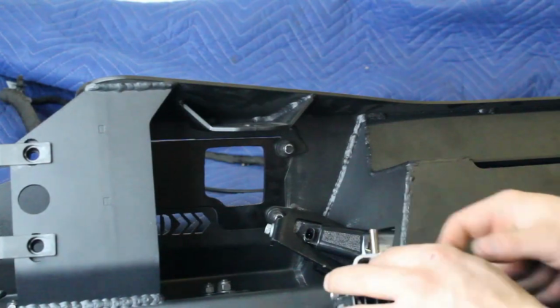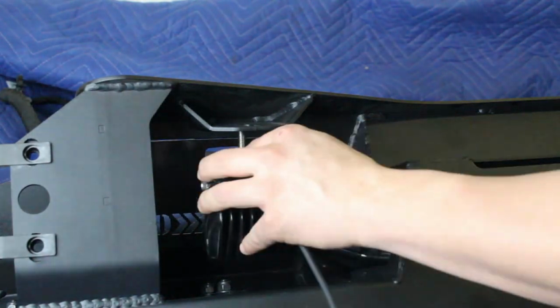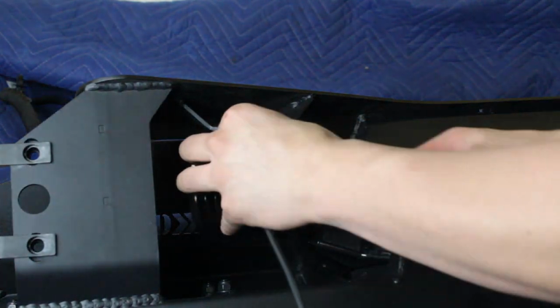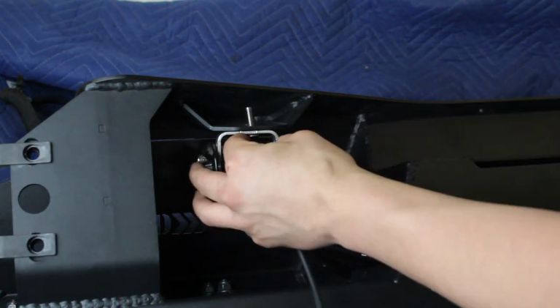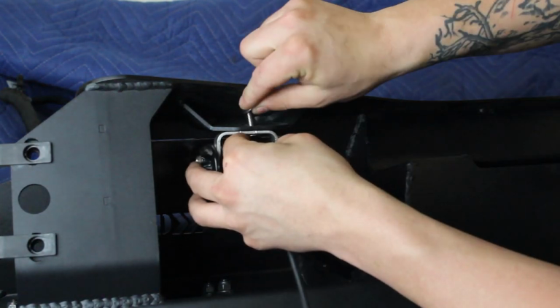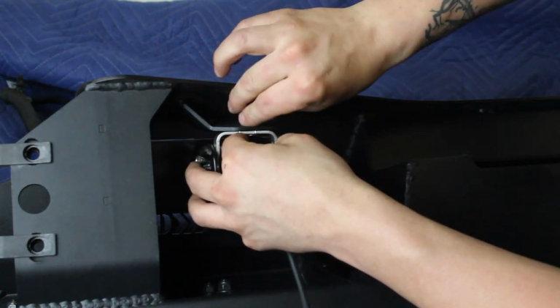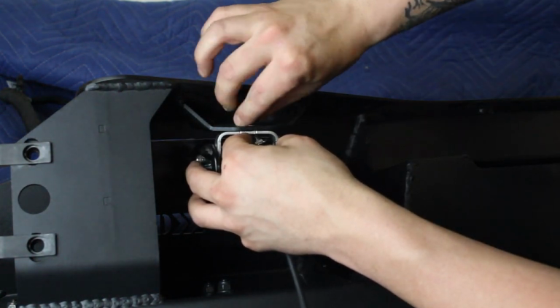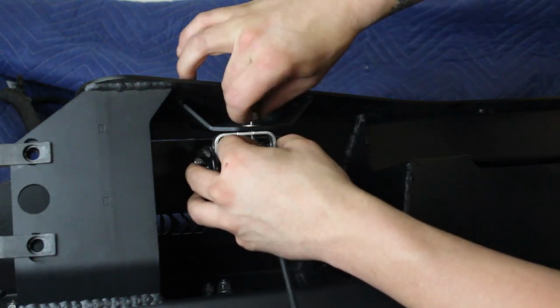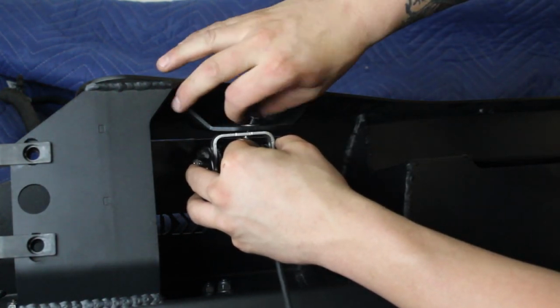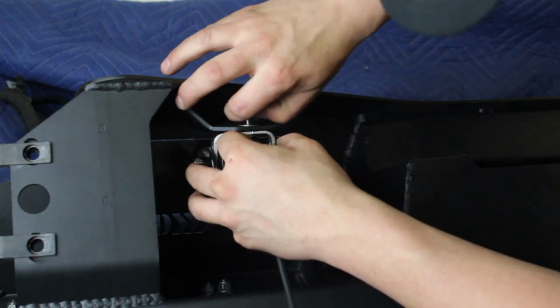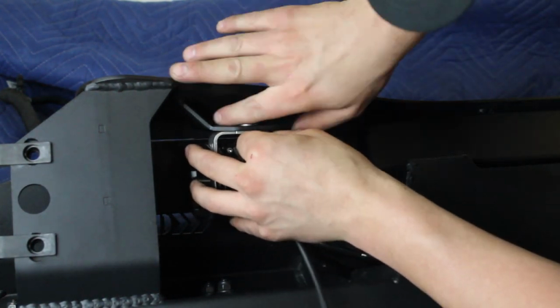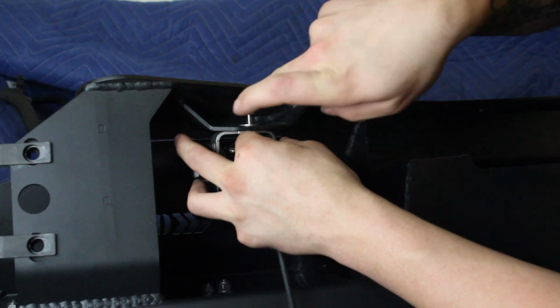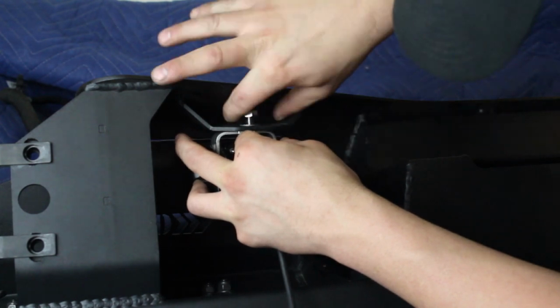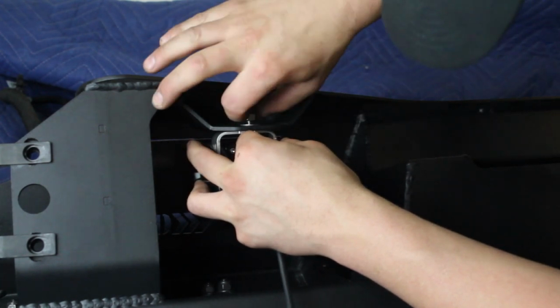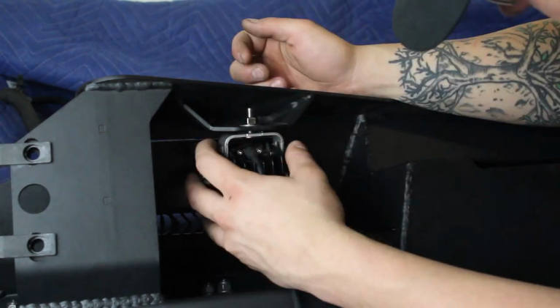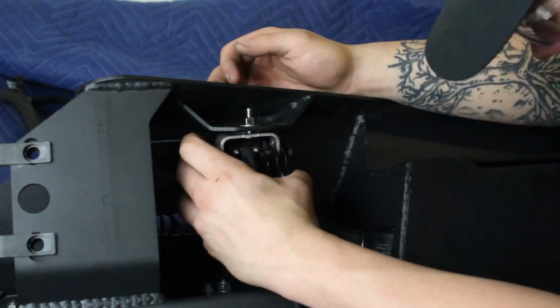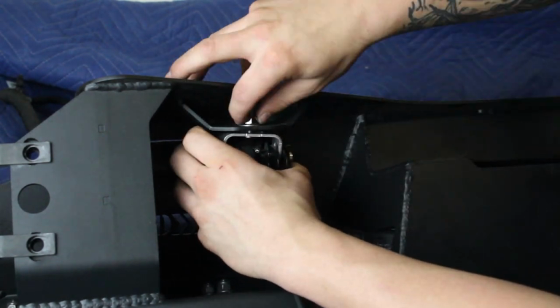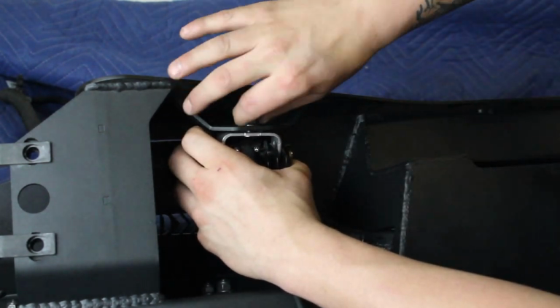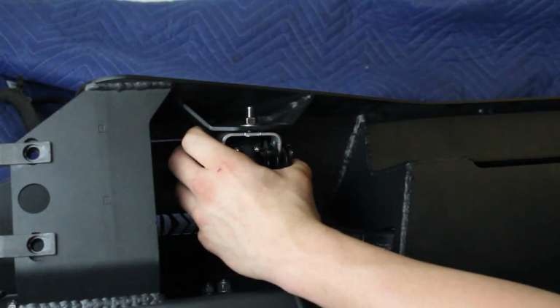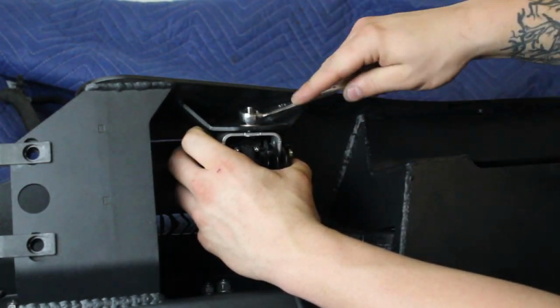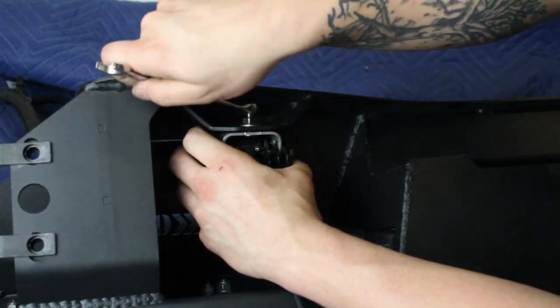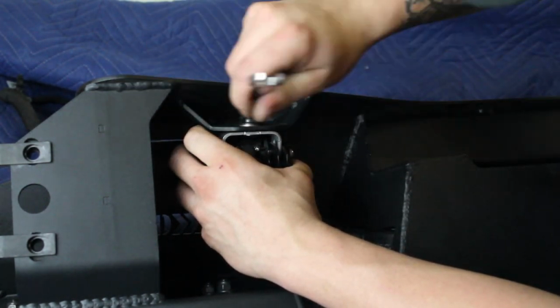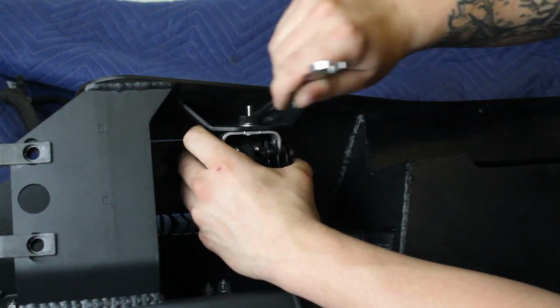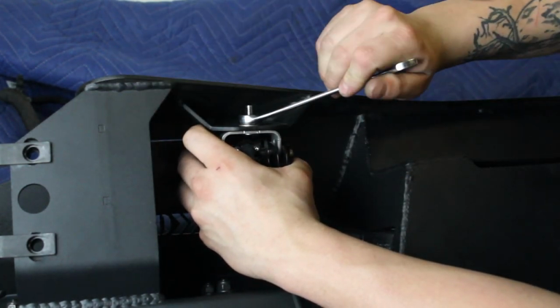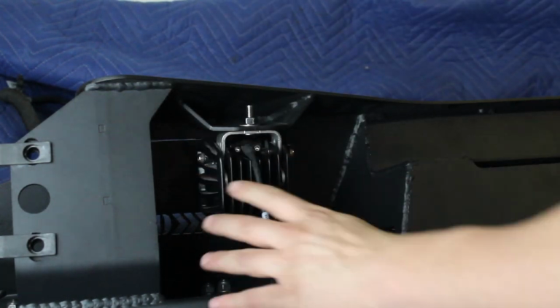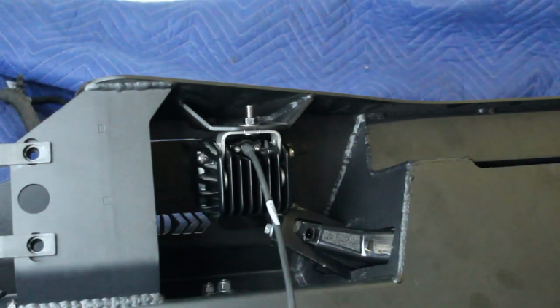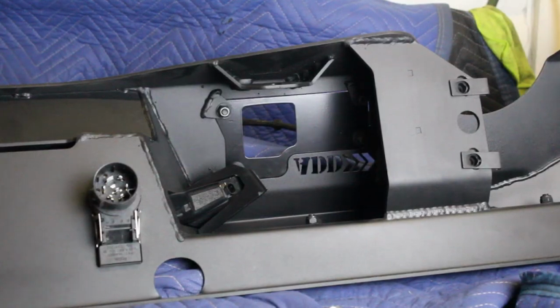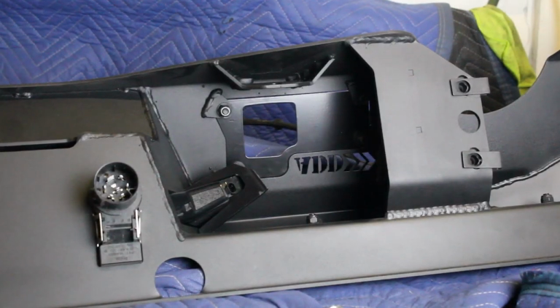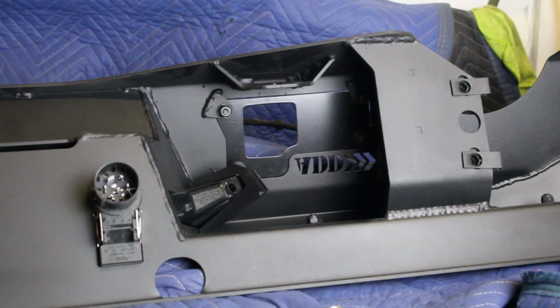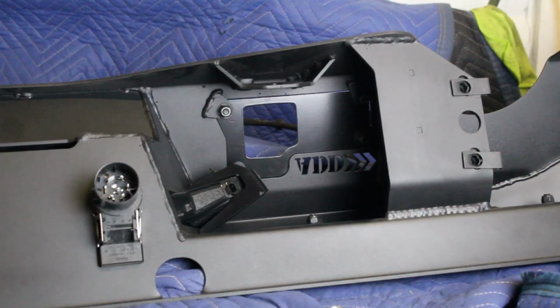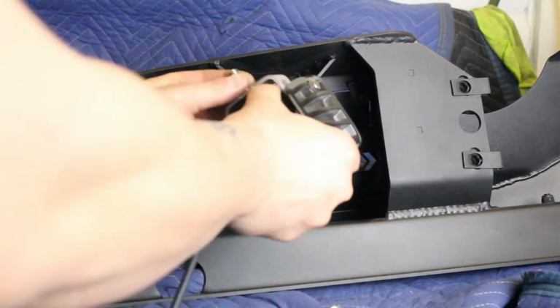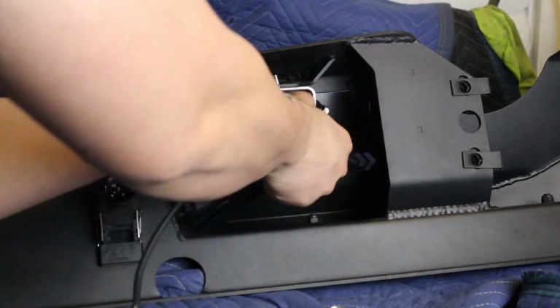If you have any lights to install on your bumper, now is a good time to do so. Mount the light to the light tab on your new bumper using the hardware supplied by the light manufacturer, then follow the light manufacturer's install guide for wiring information.